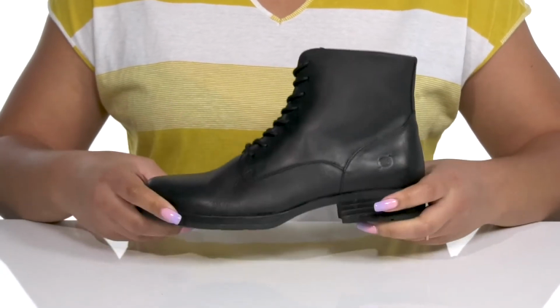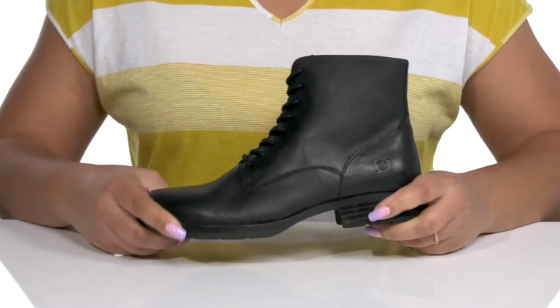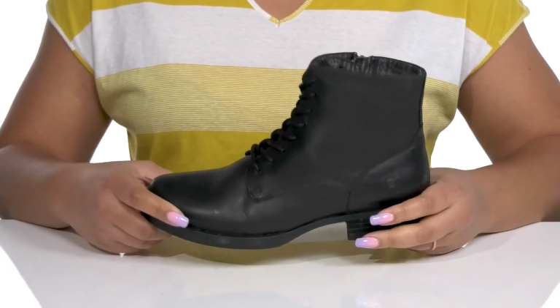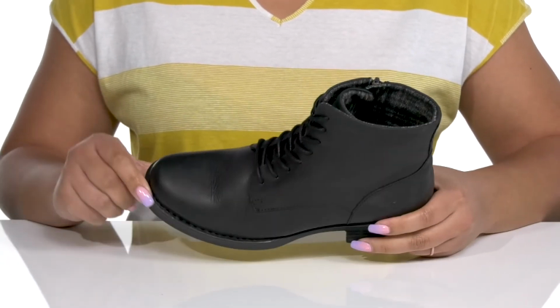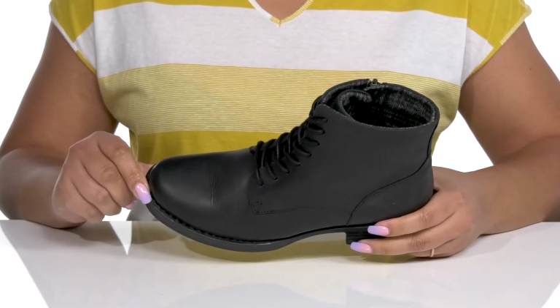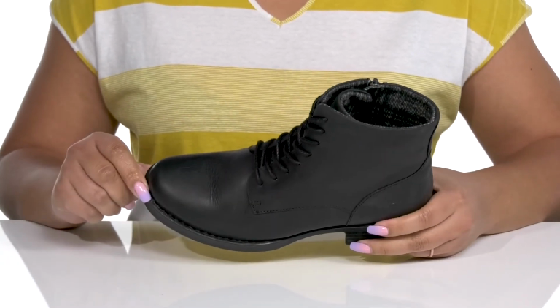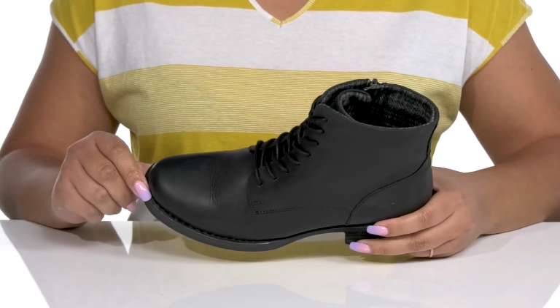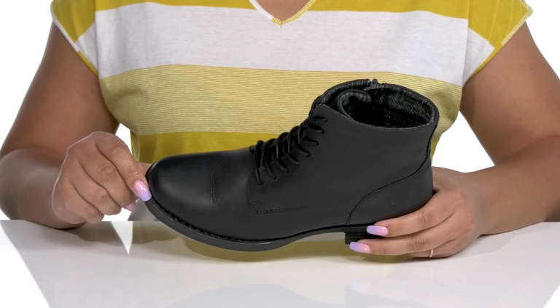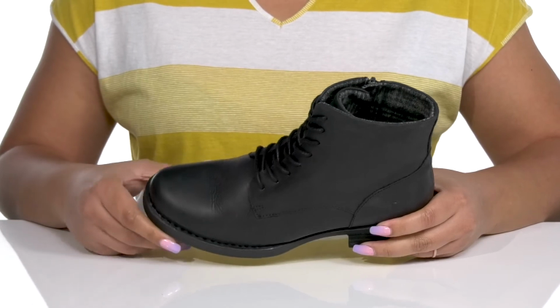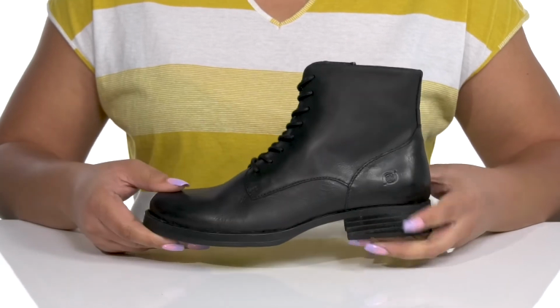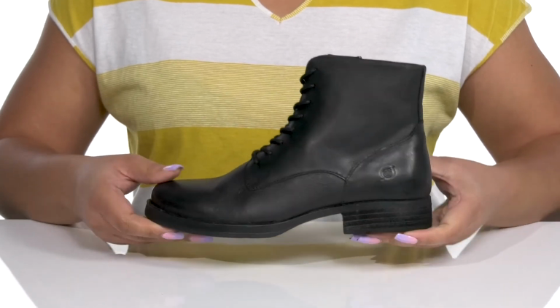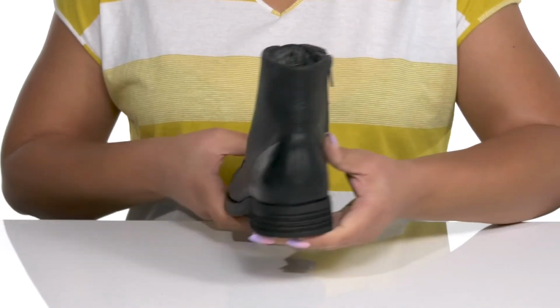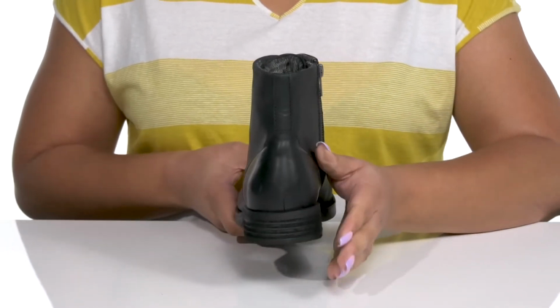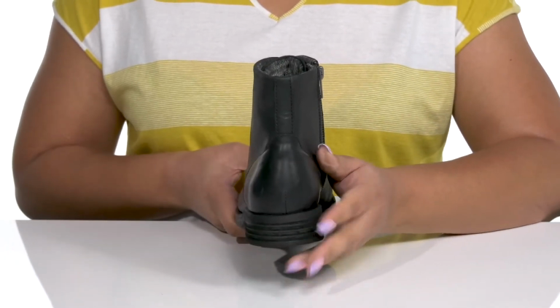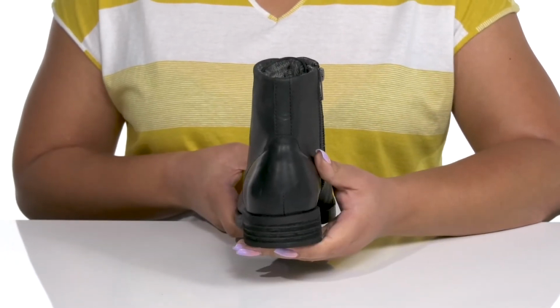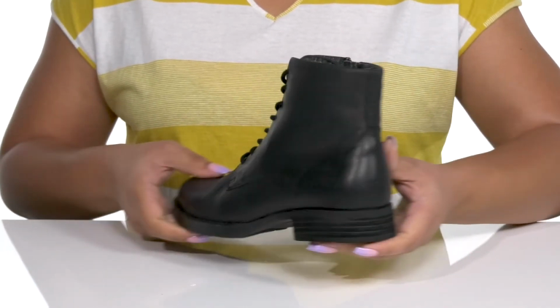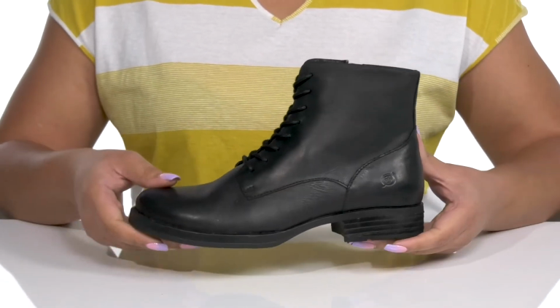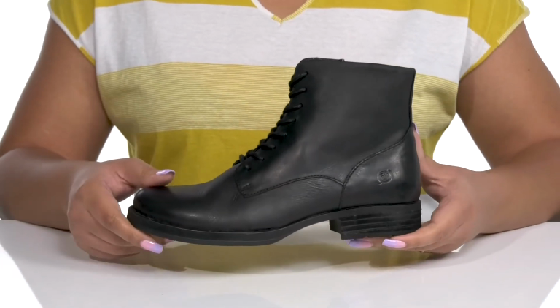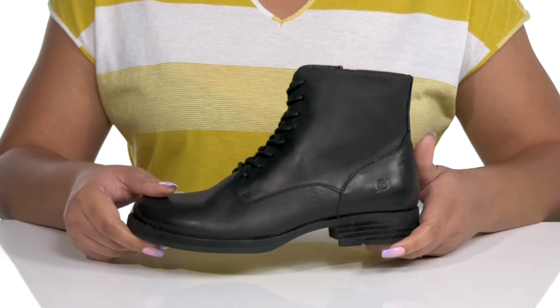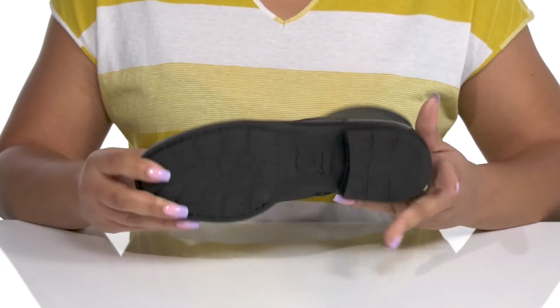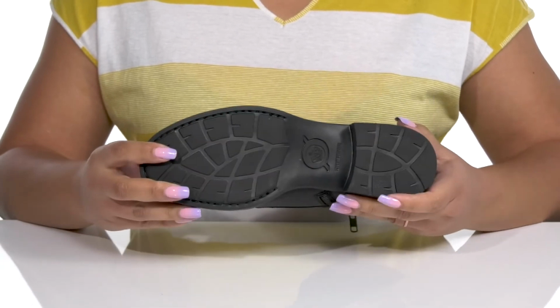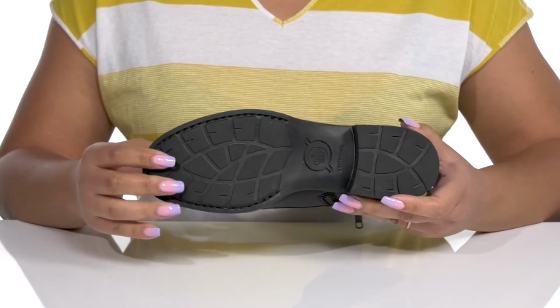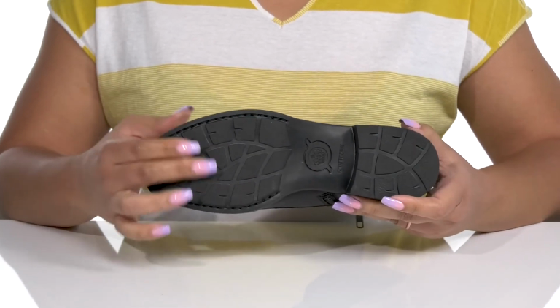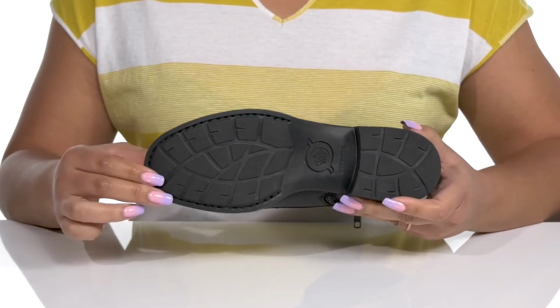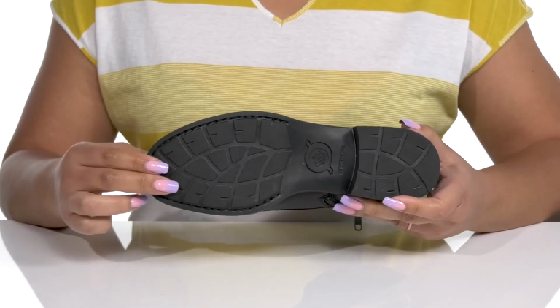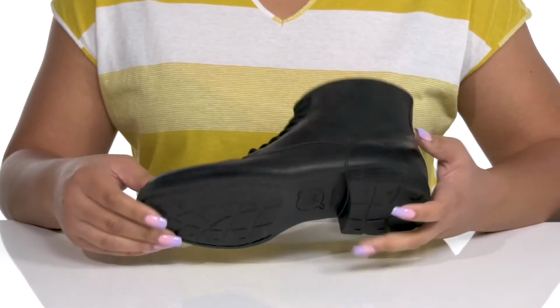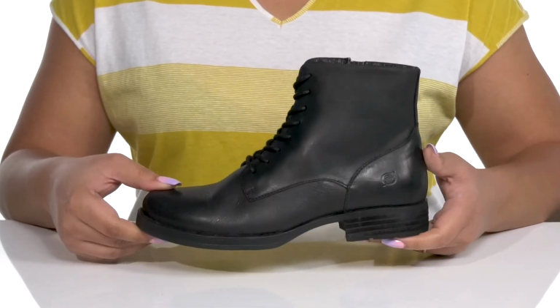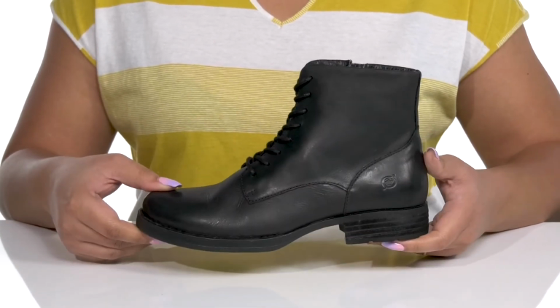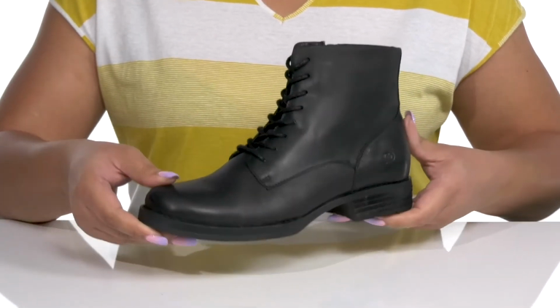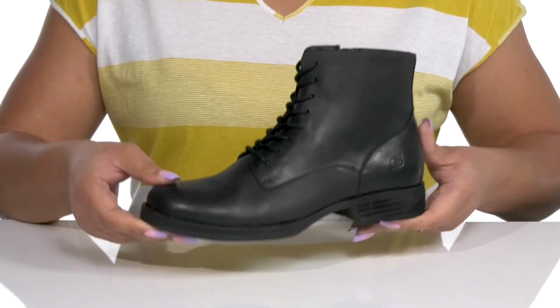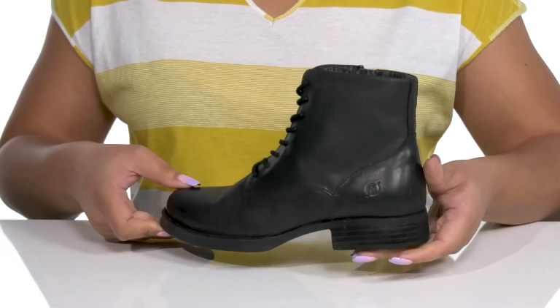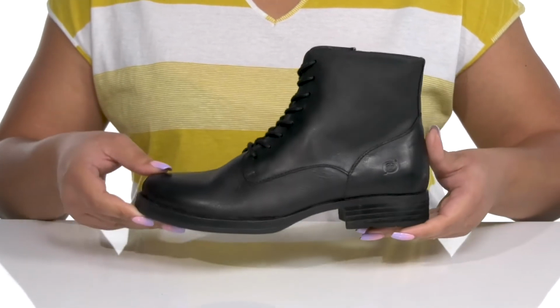They're lightweight with a sturdy build and reinforced welt stitching for long-lasting durability, and you'll get a small lift from the low stack heel at the back. It's all on top of a durable rubber outsole that is textured to give you the best grip. Wear these with a nice pair of leggings.